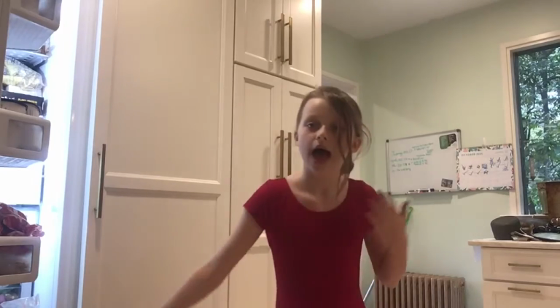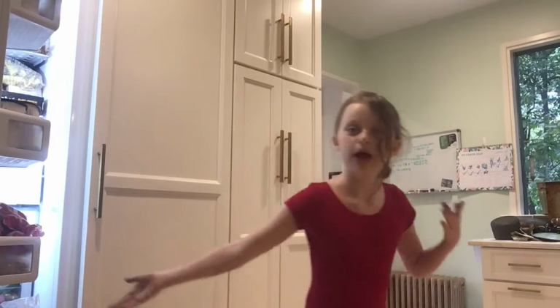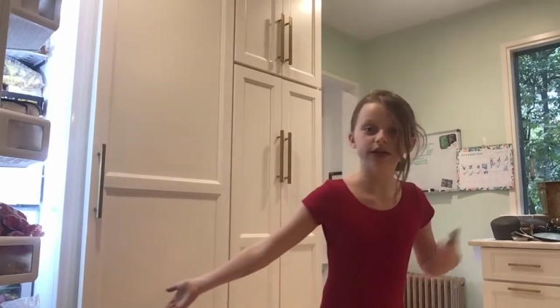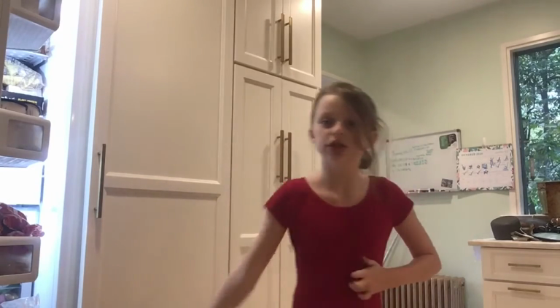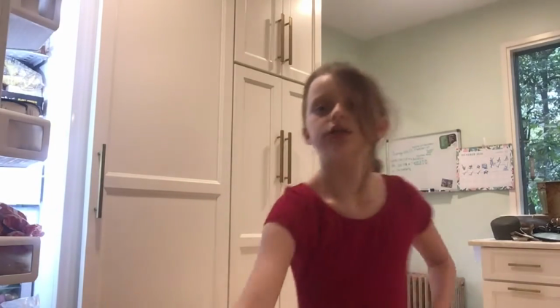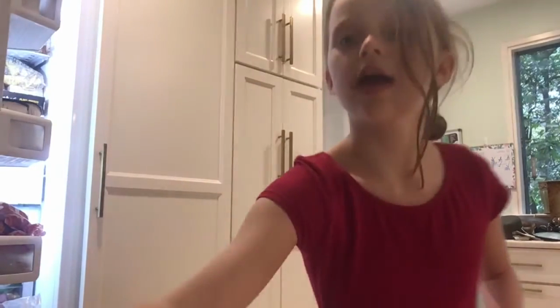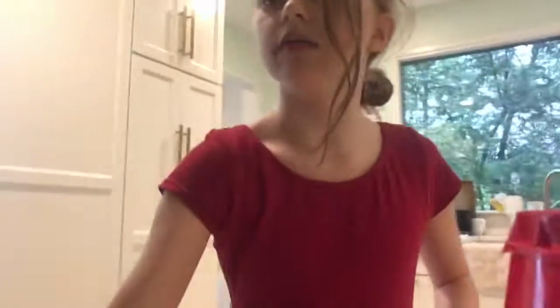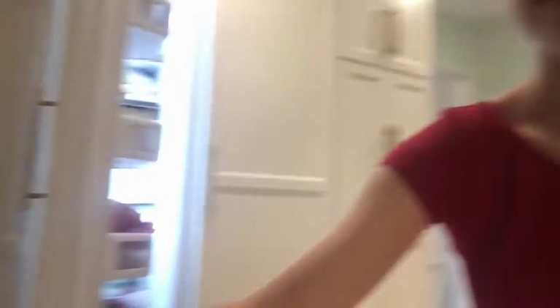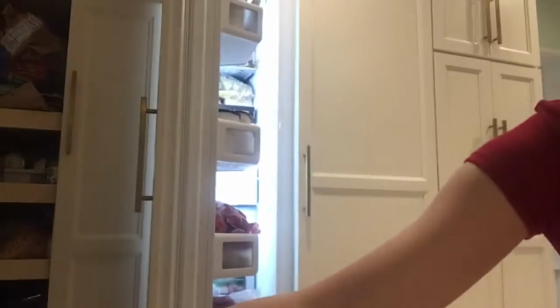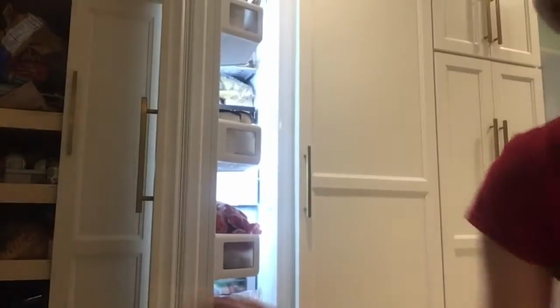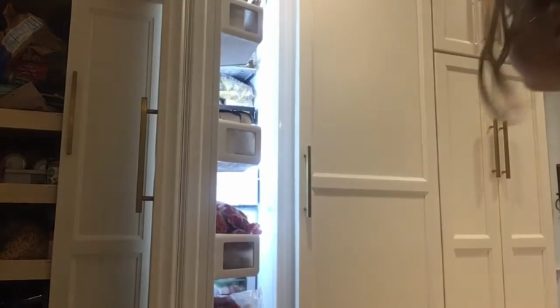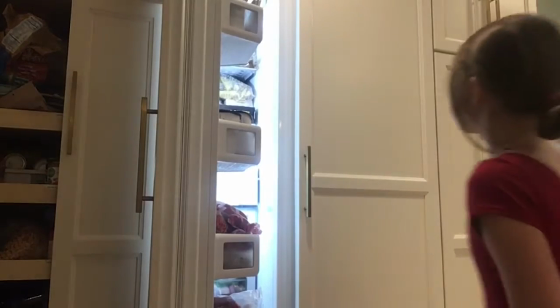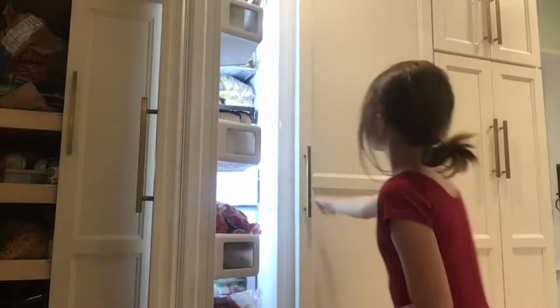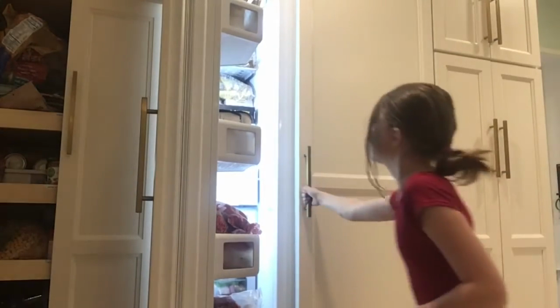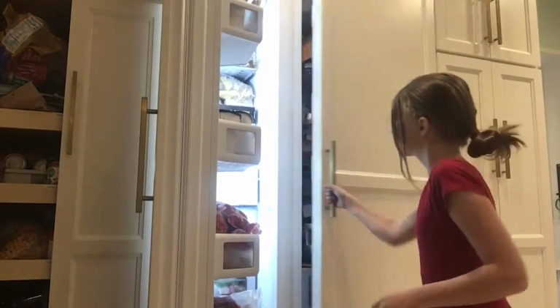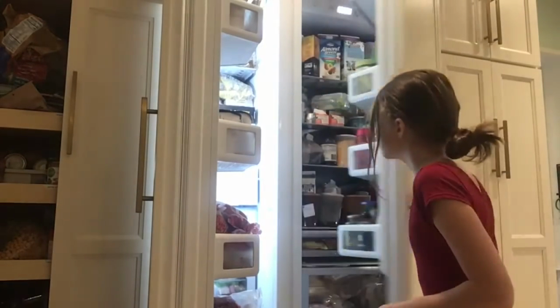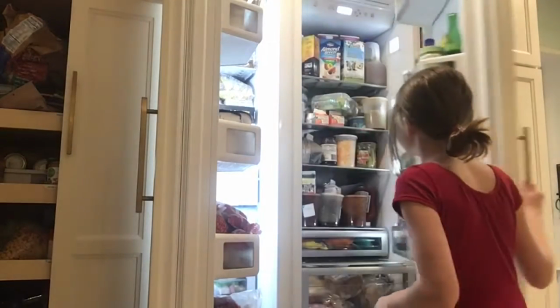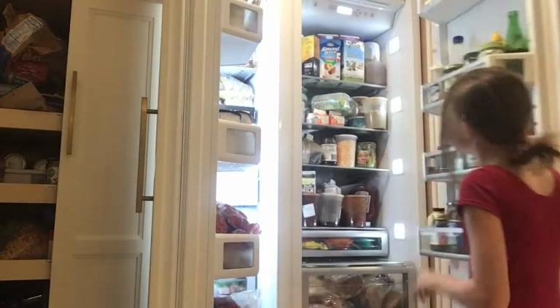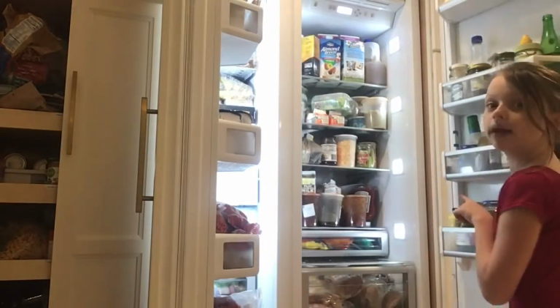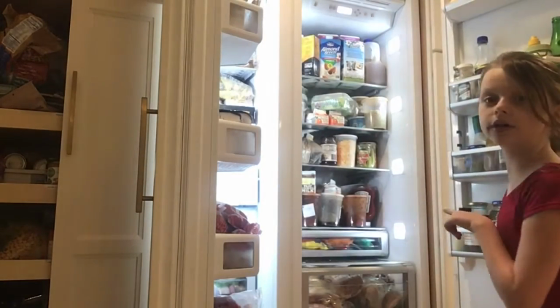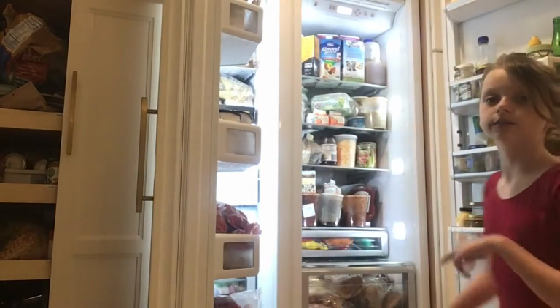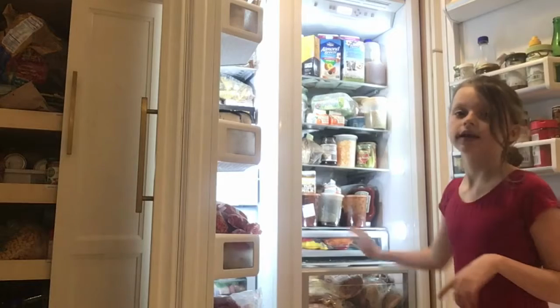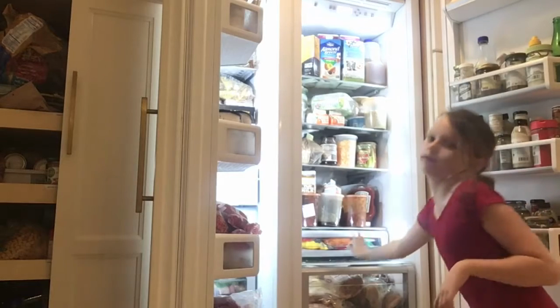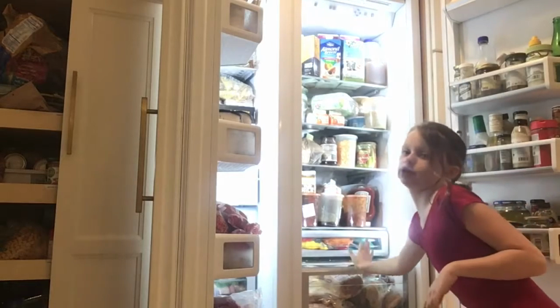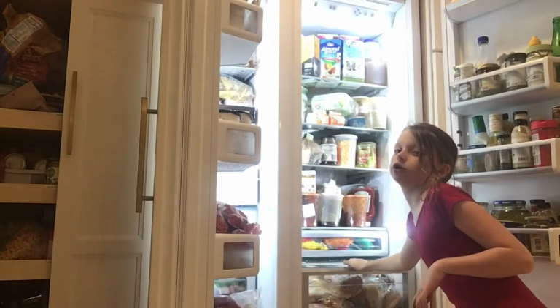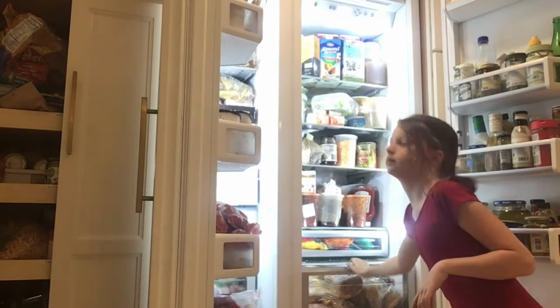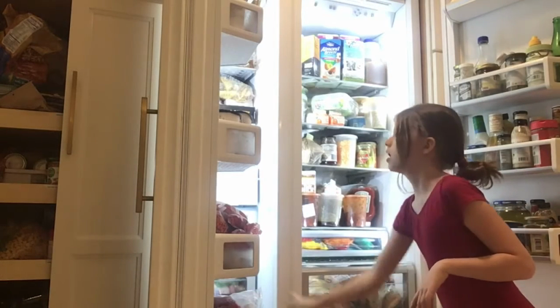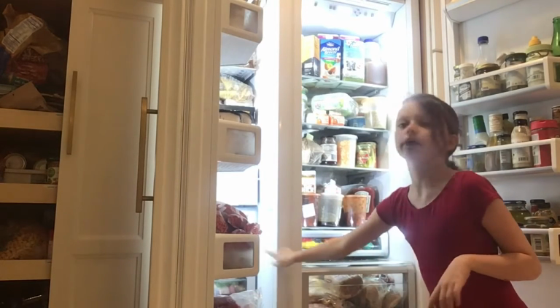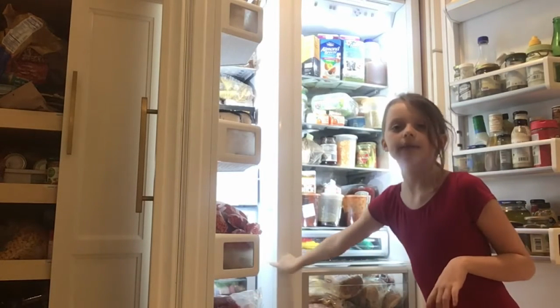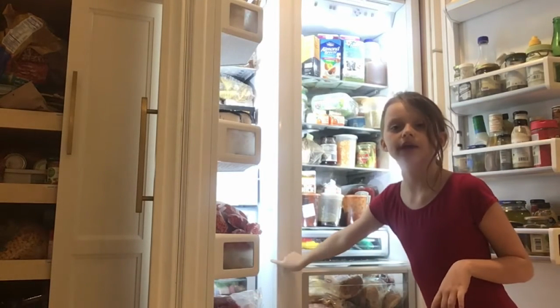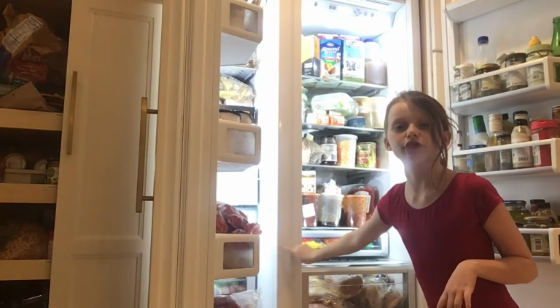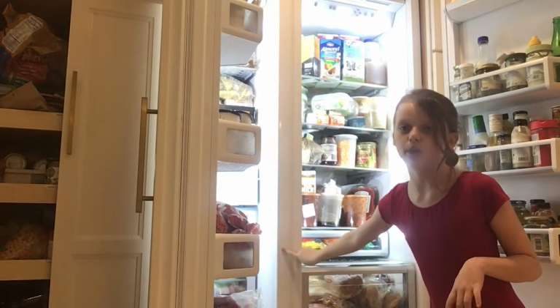As my fridge does not have an open spot, you can put it in the fridge part.